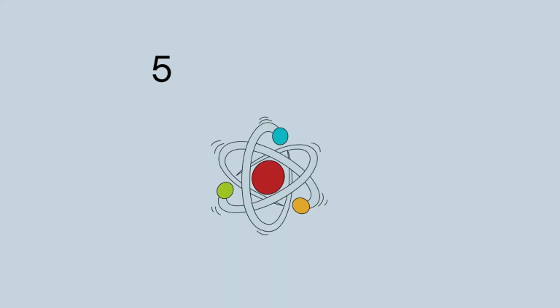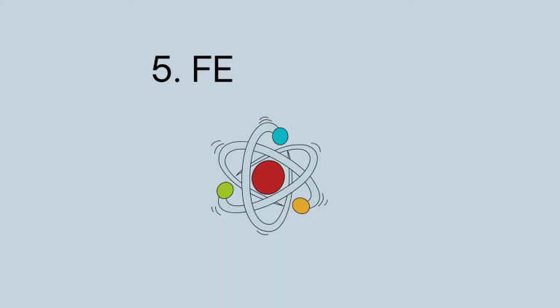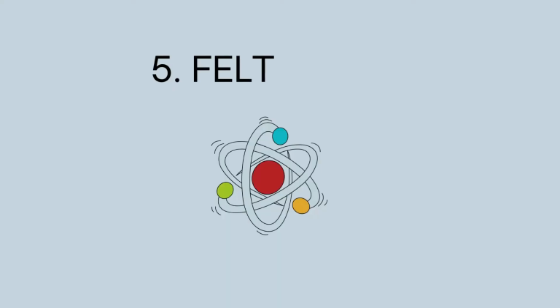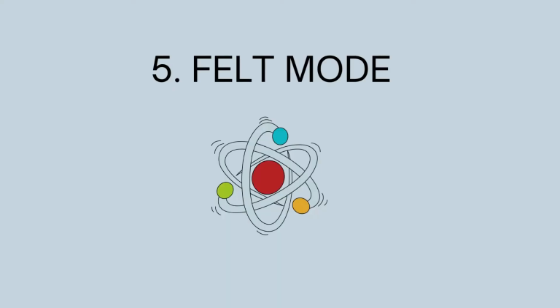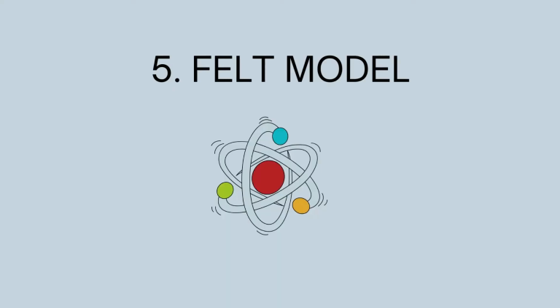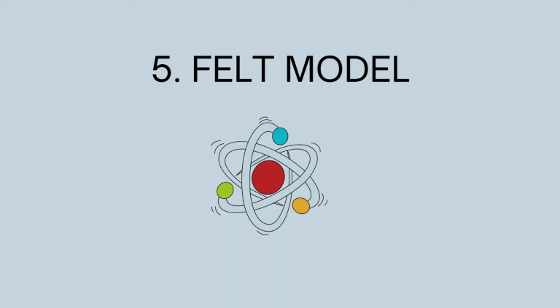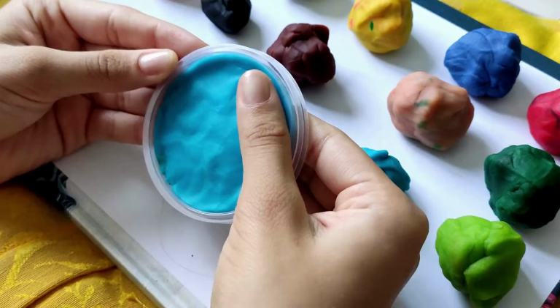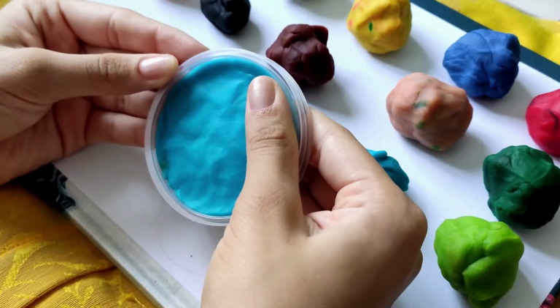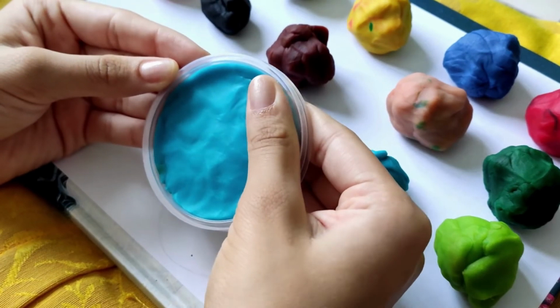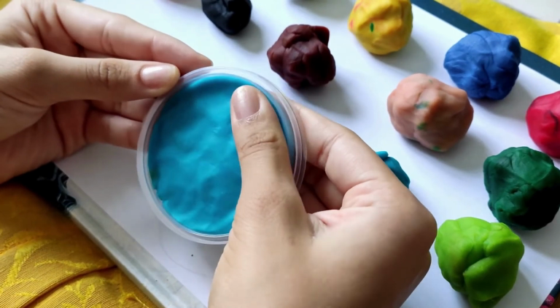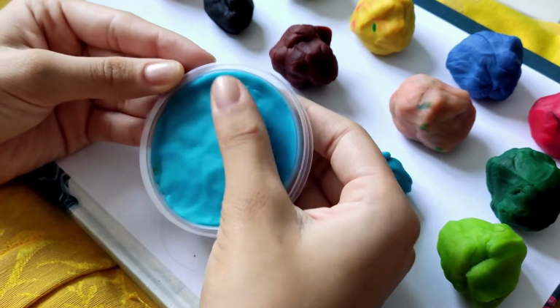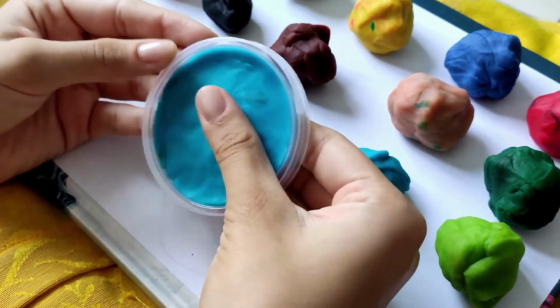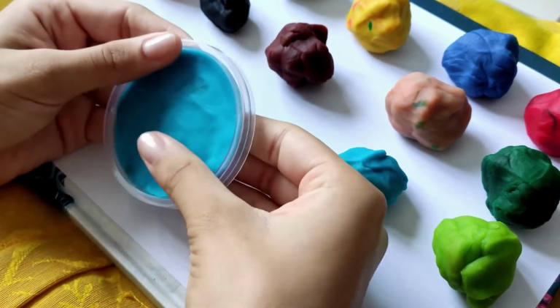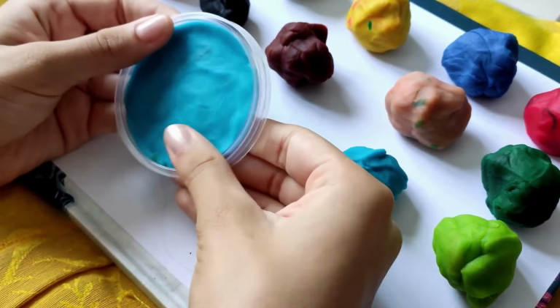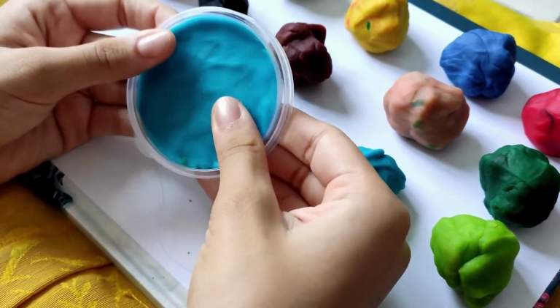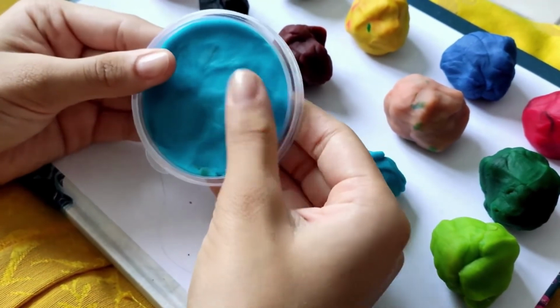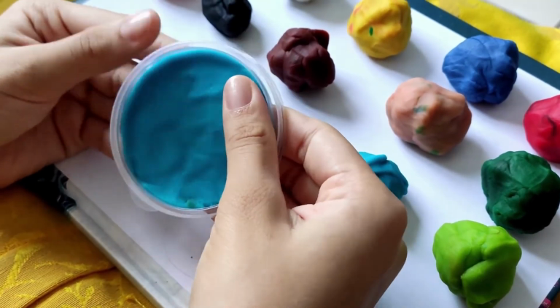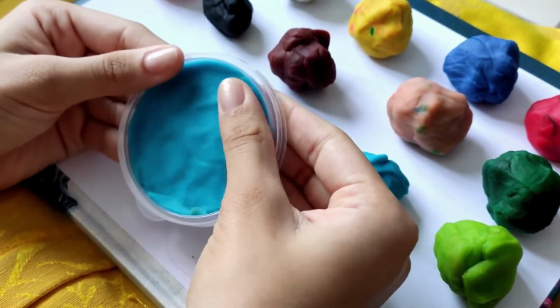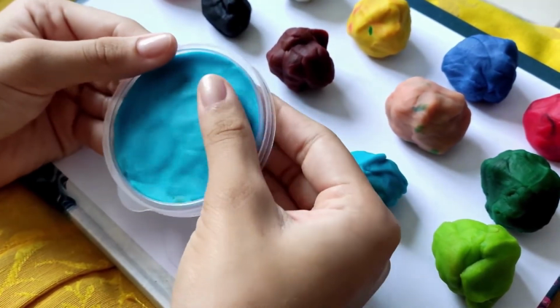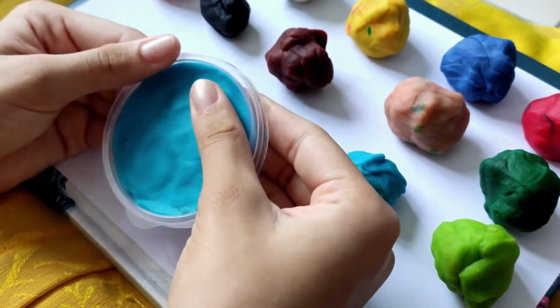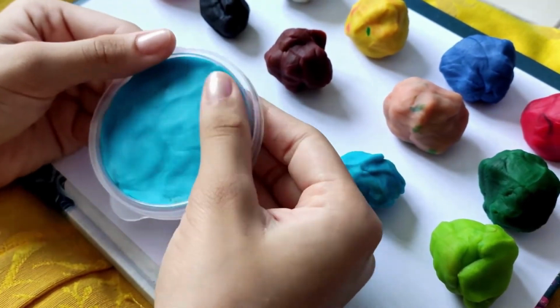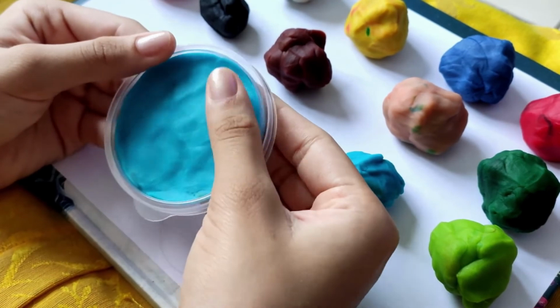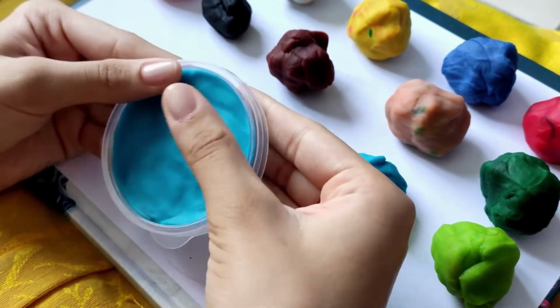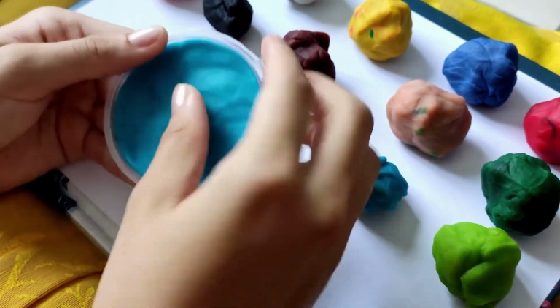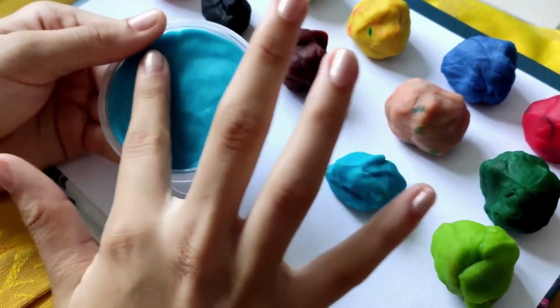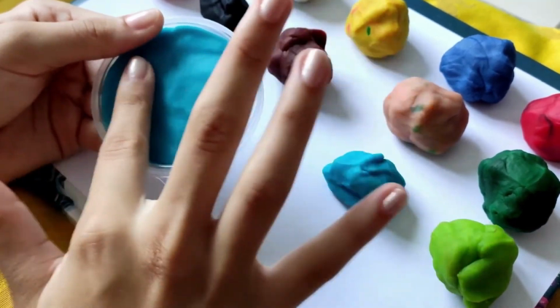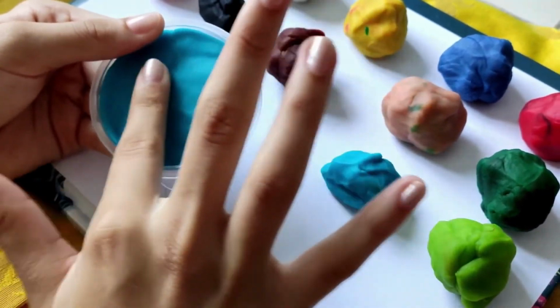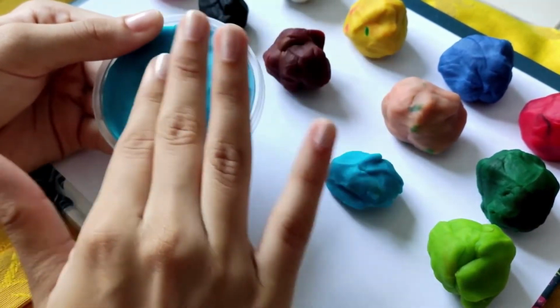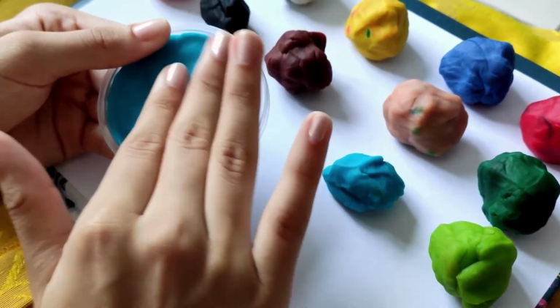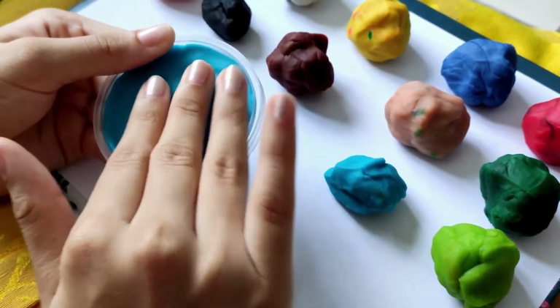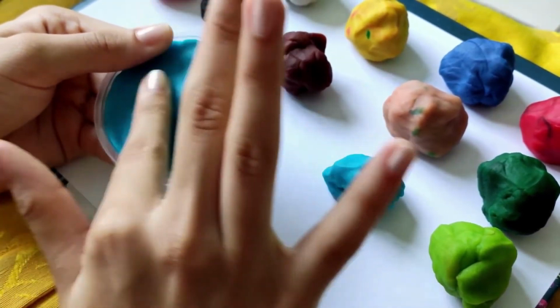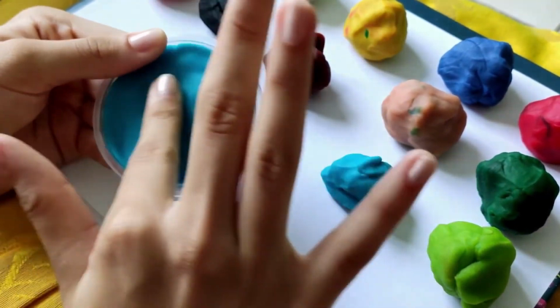5. Felt Model. A felt solar system is perfect for young children because they learn by touching things. It is also a great visual learning technique. Use different color felts and explain each planet as you allow the students to touch them.